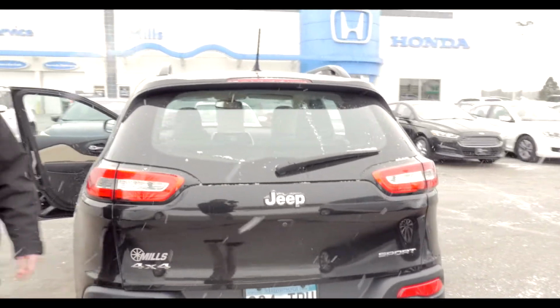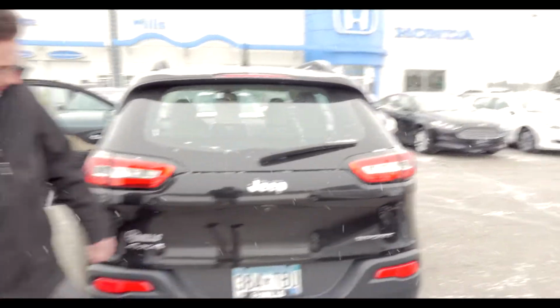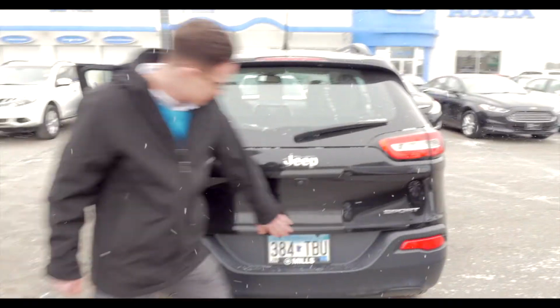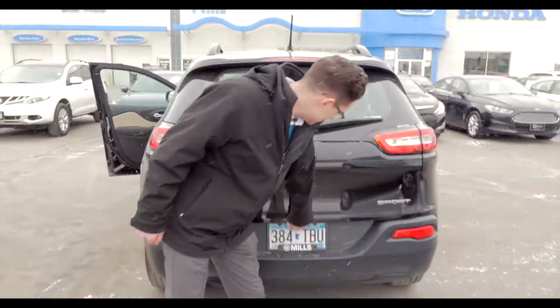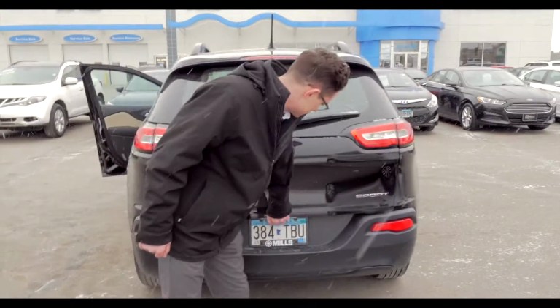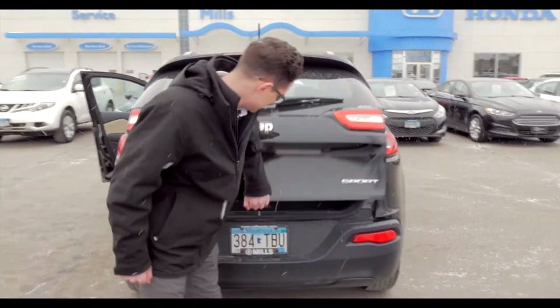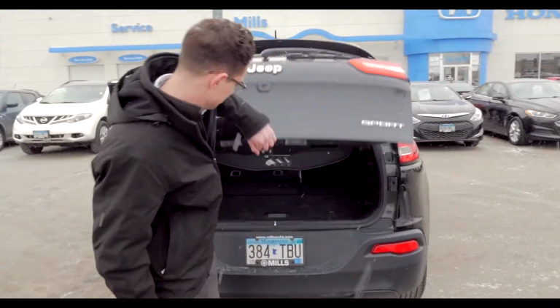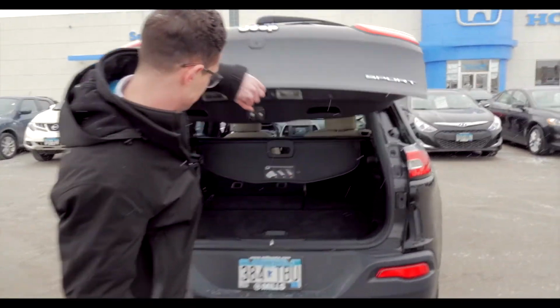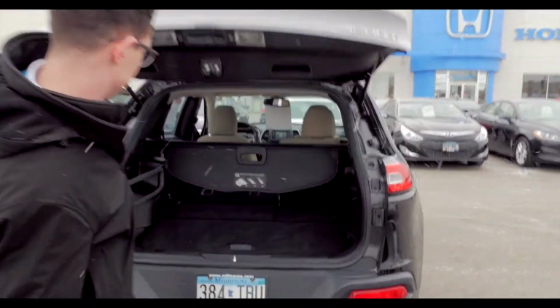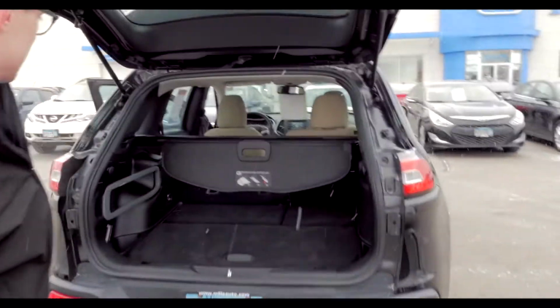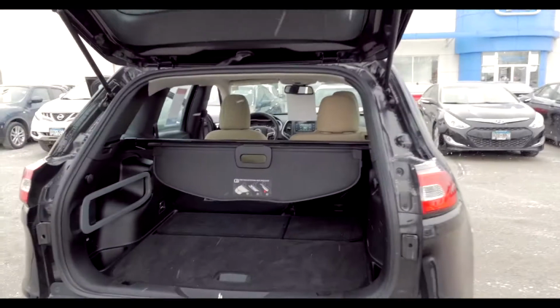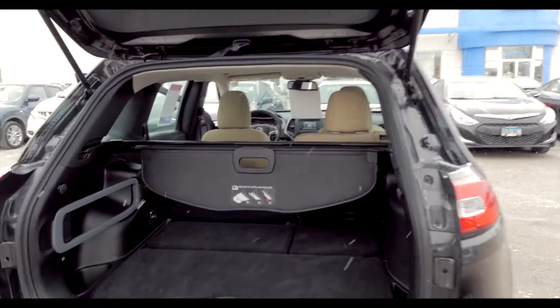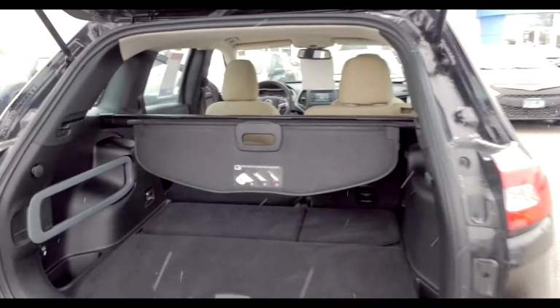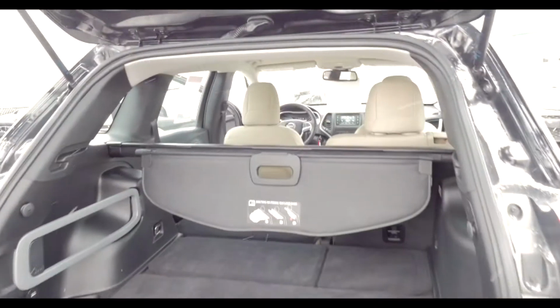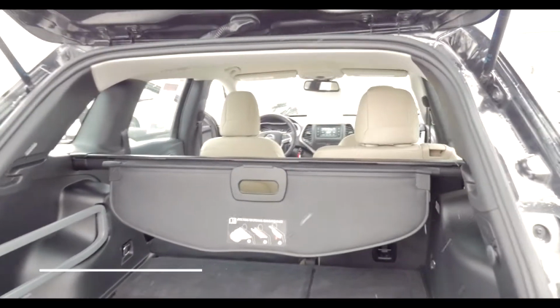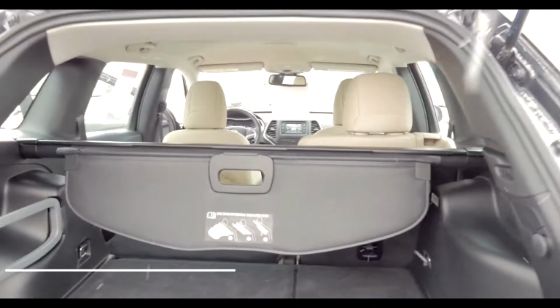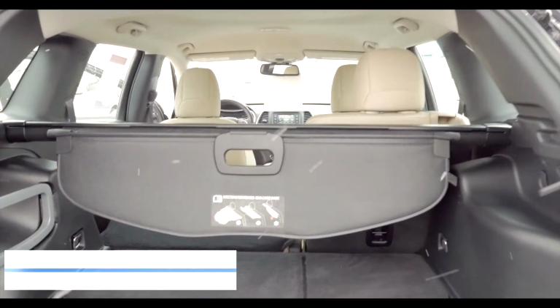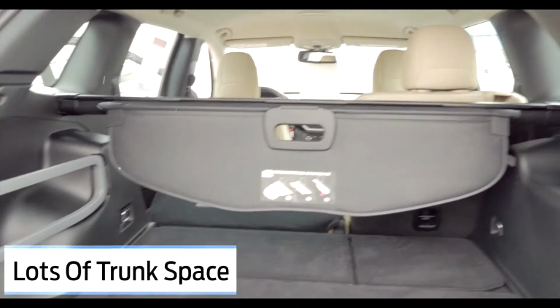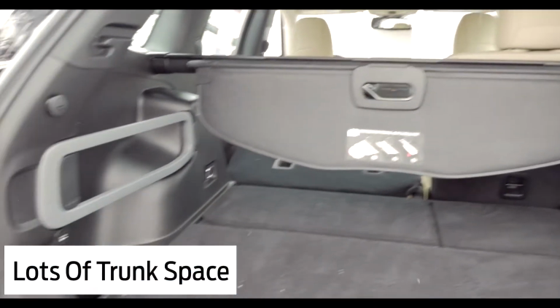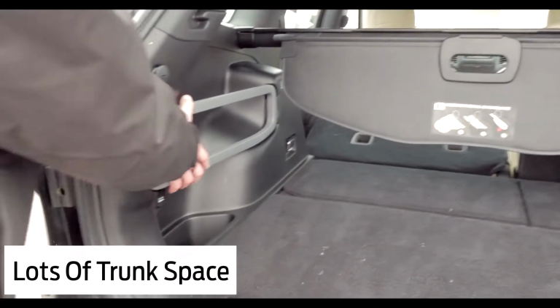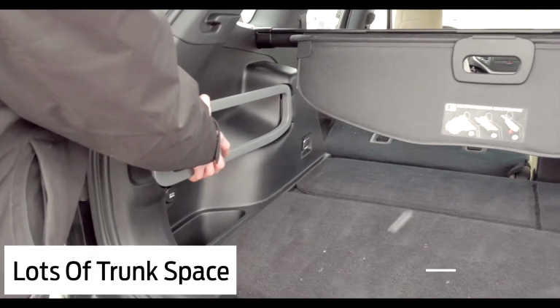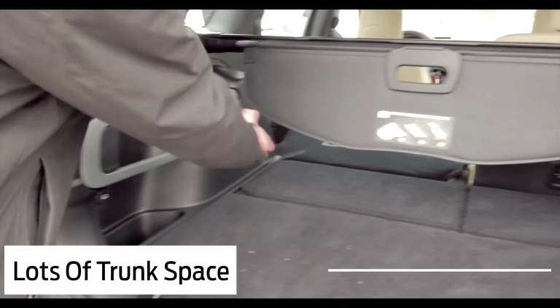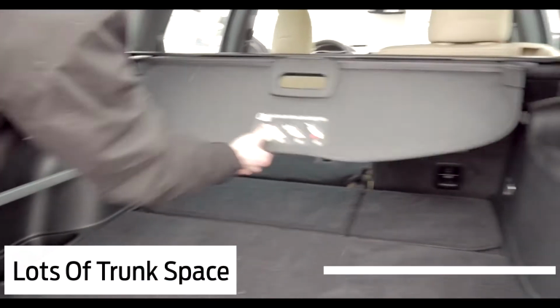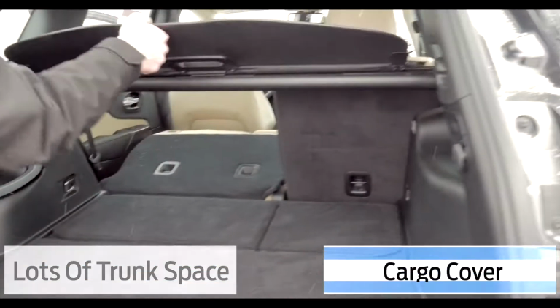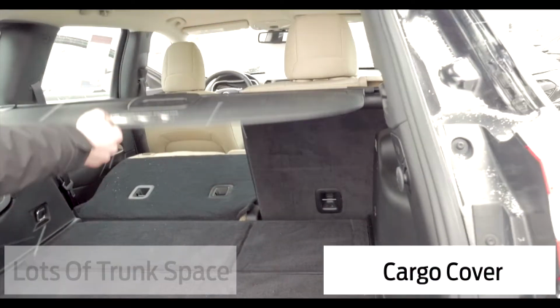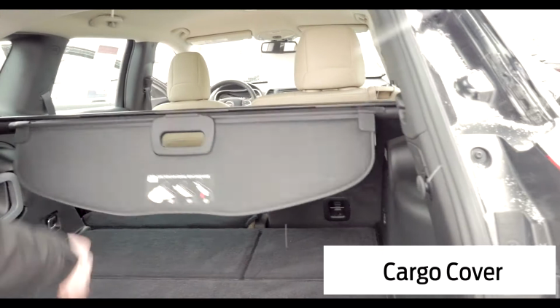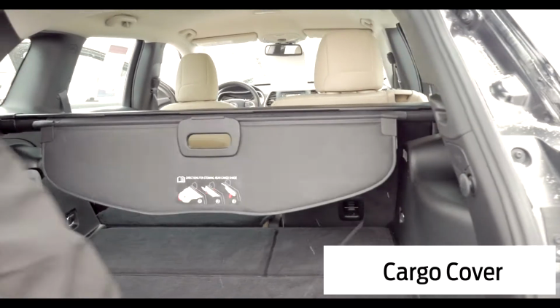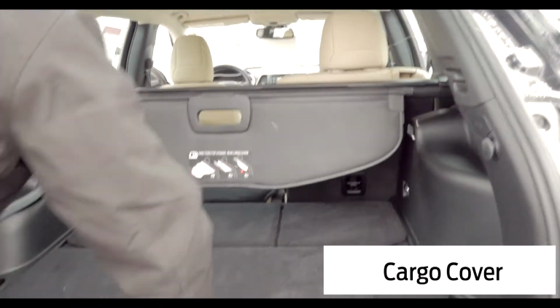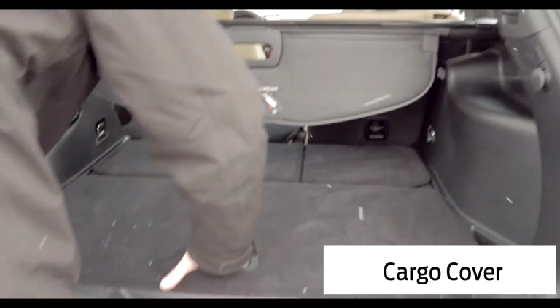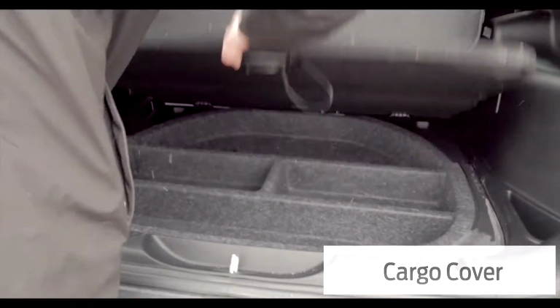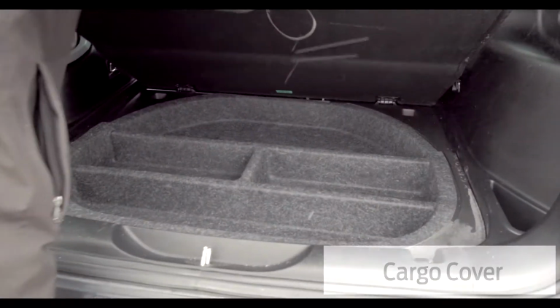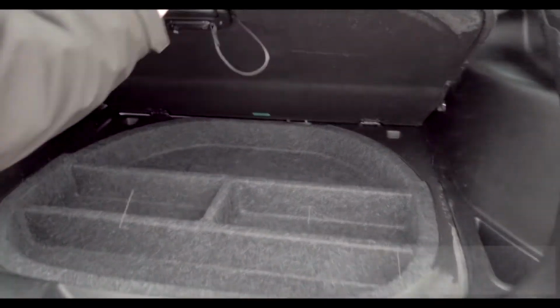If we move back here to the trunk, you'll see you get a nice amount of trunk space. You've also got a cargo cover in the back here, as well as some more storage underneath.